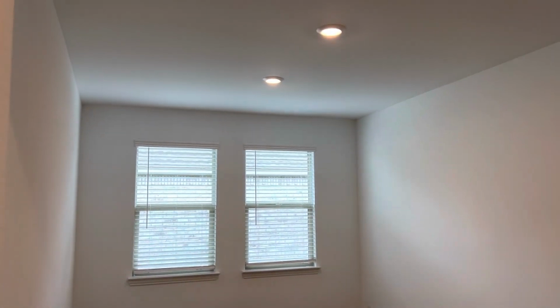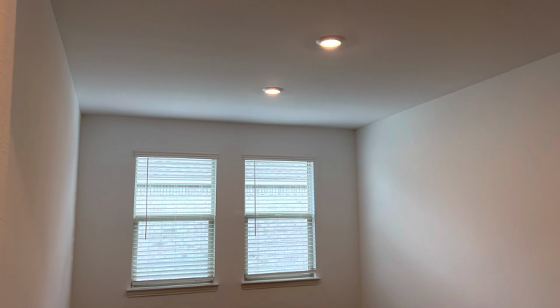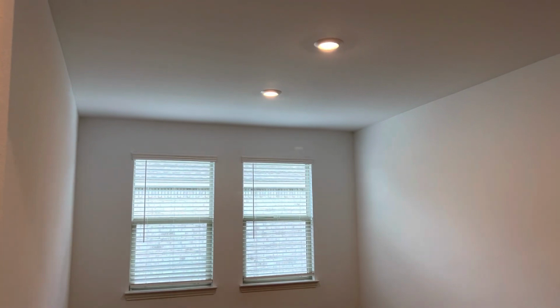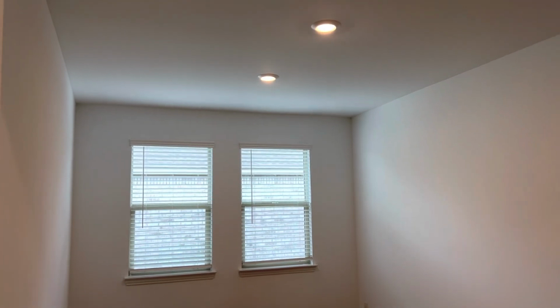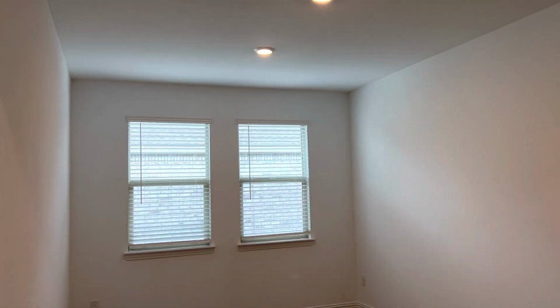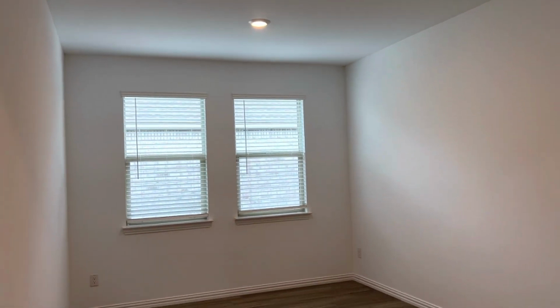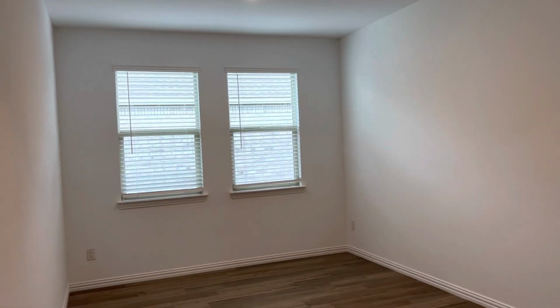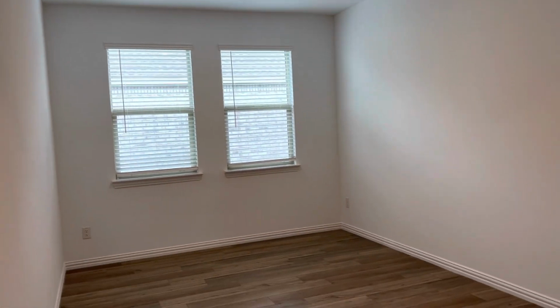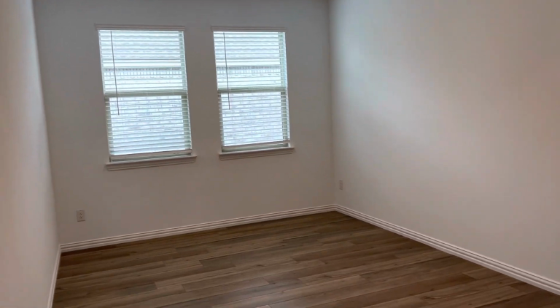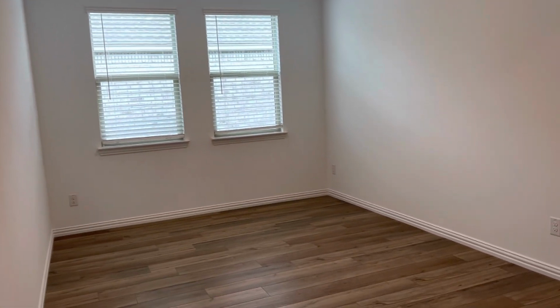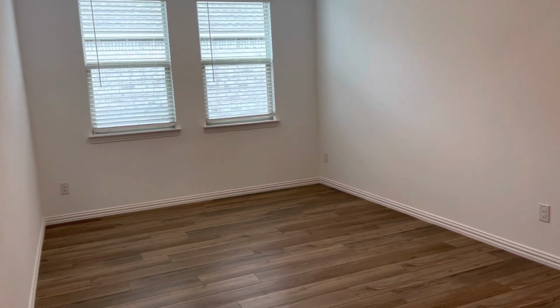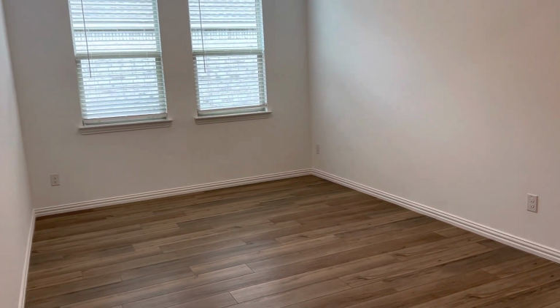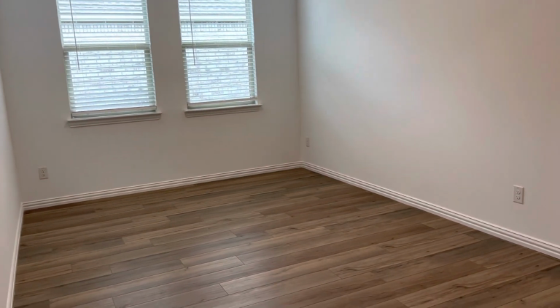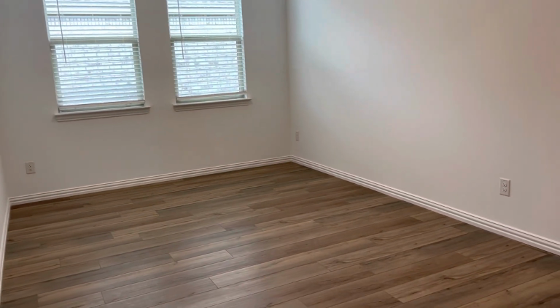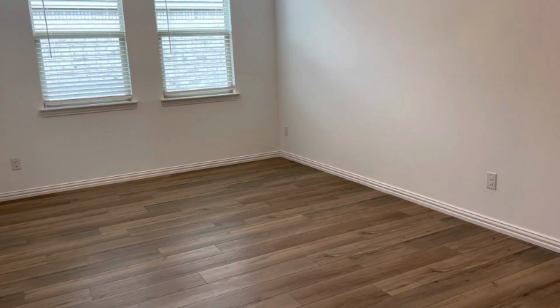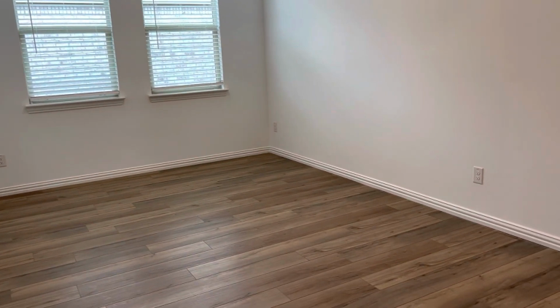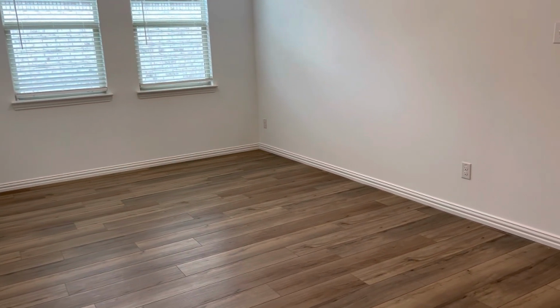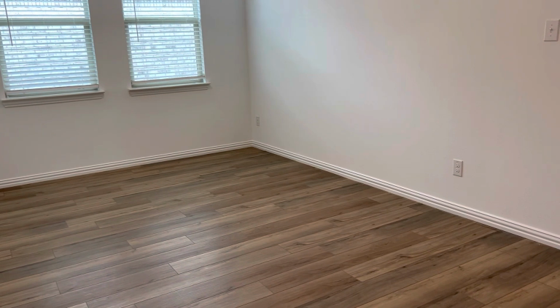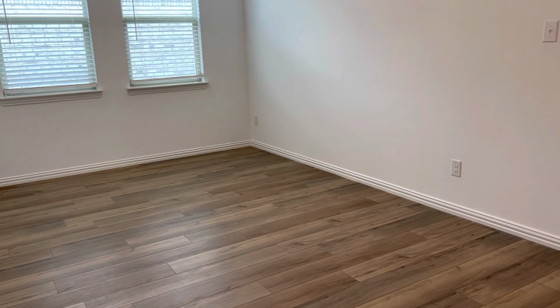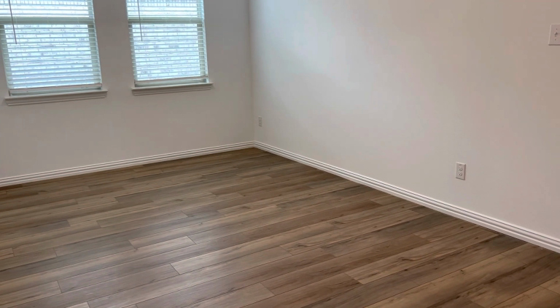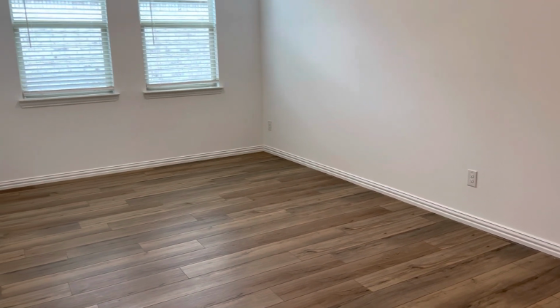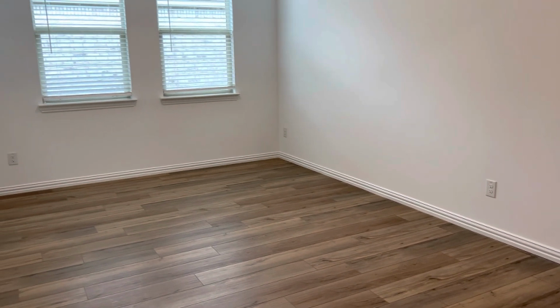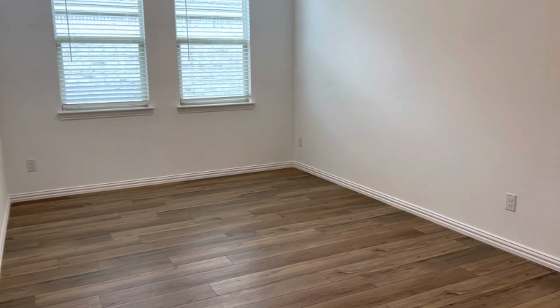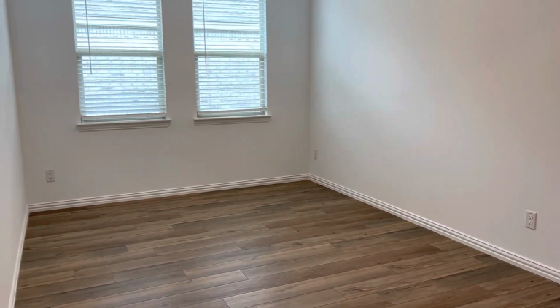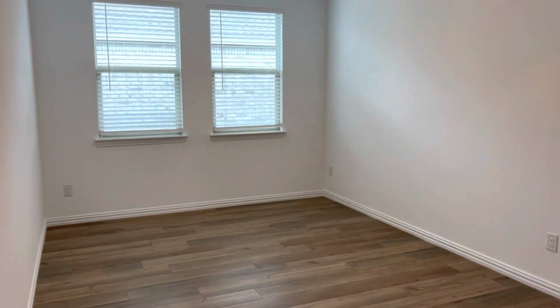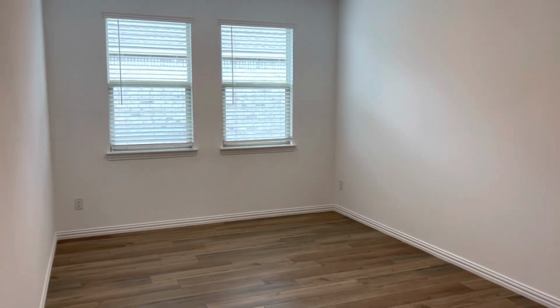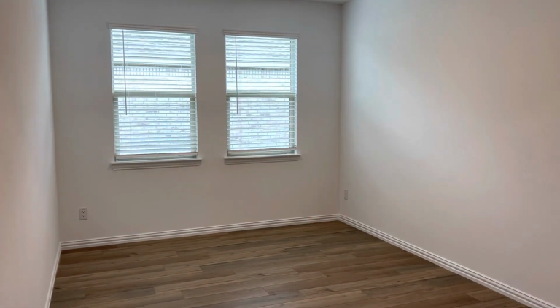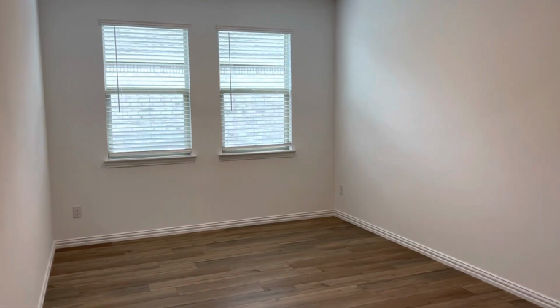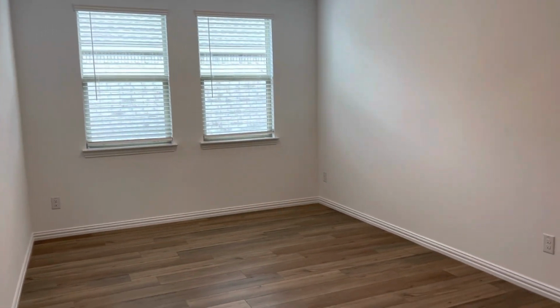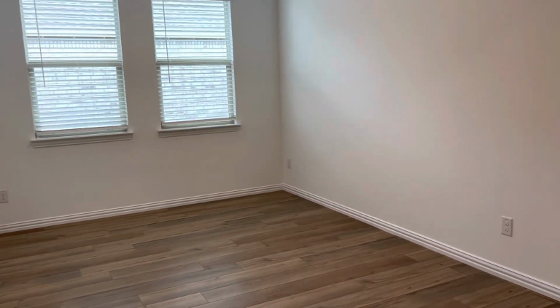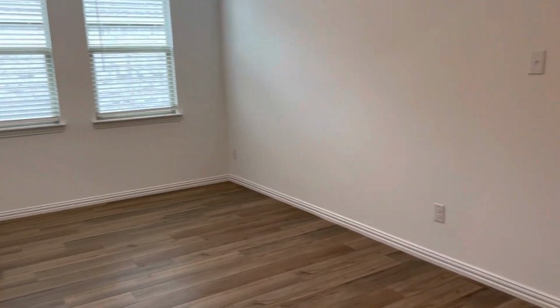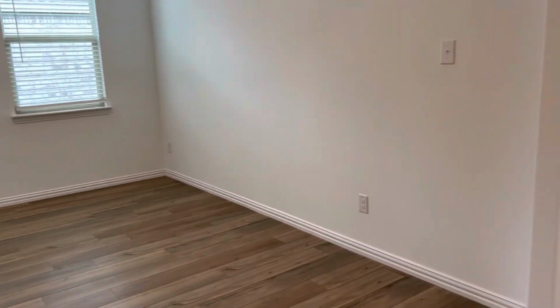This is the formal dining room that many buyers use as a flex room — as a game room, media room, piano room, study — just whatever you desire.